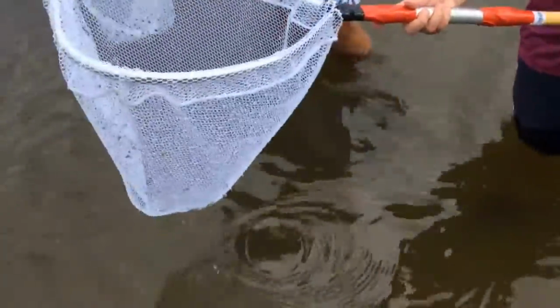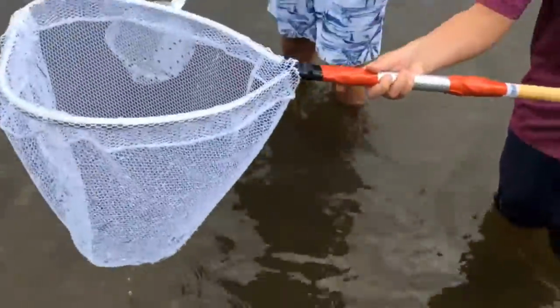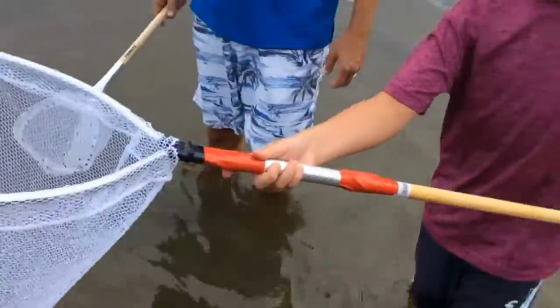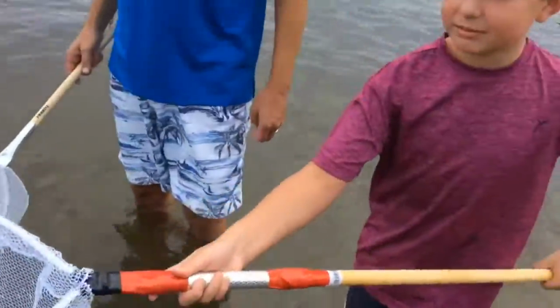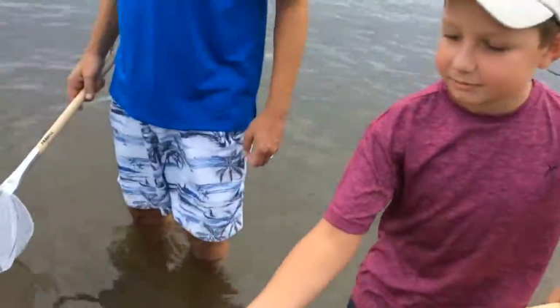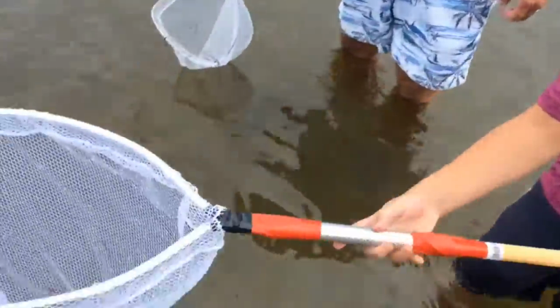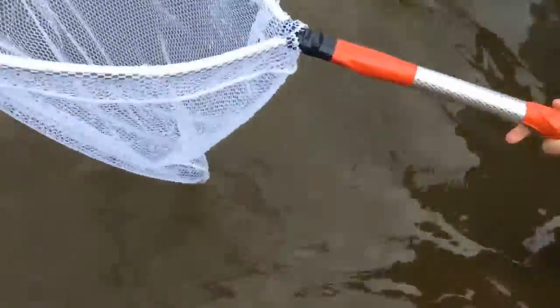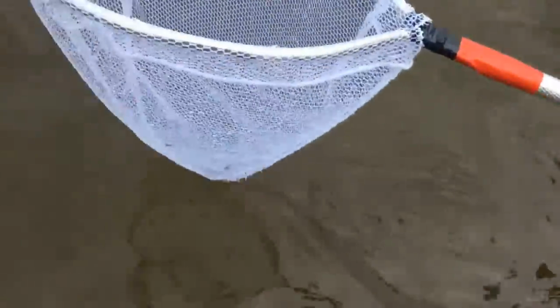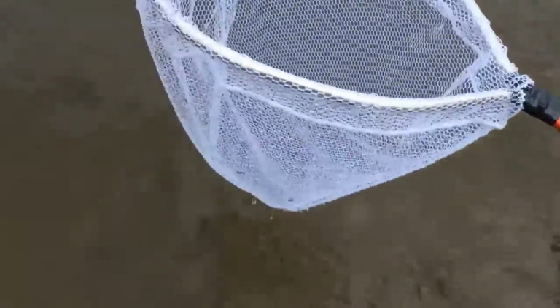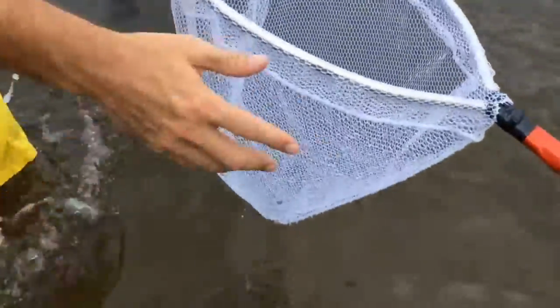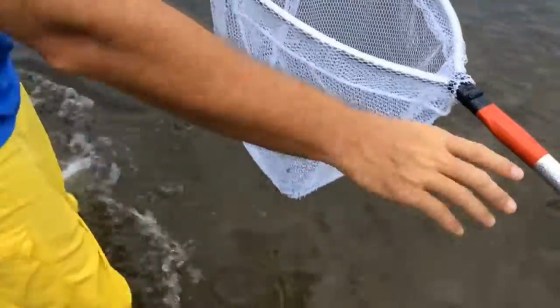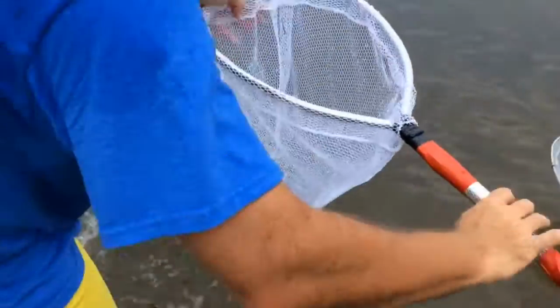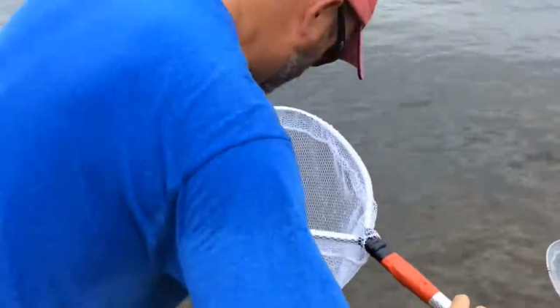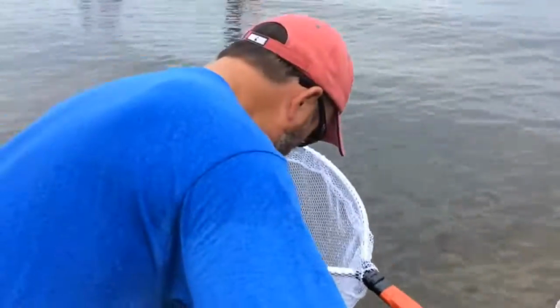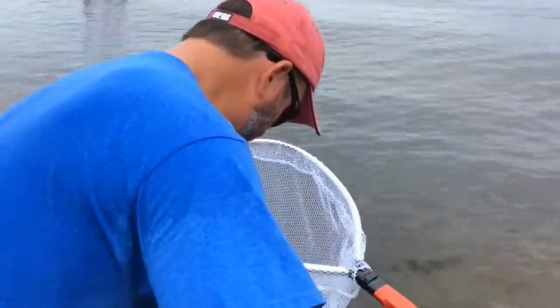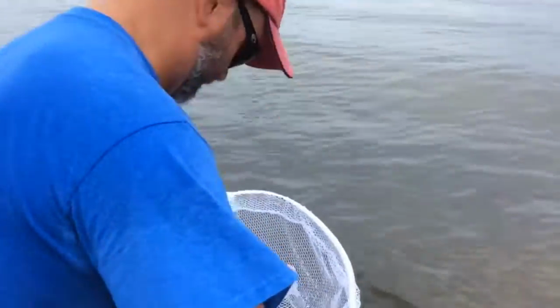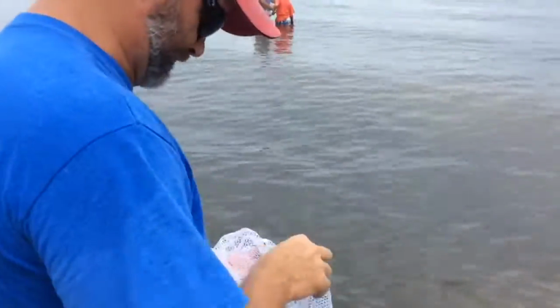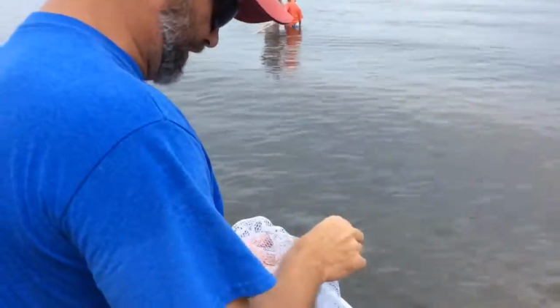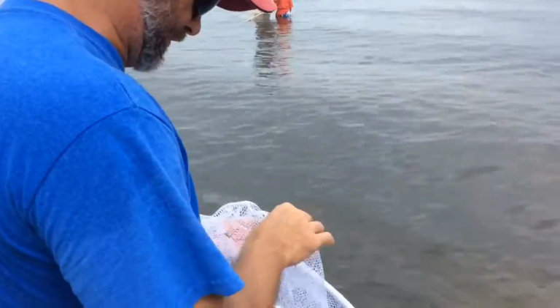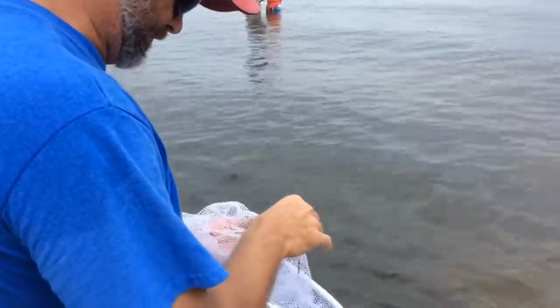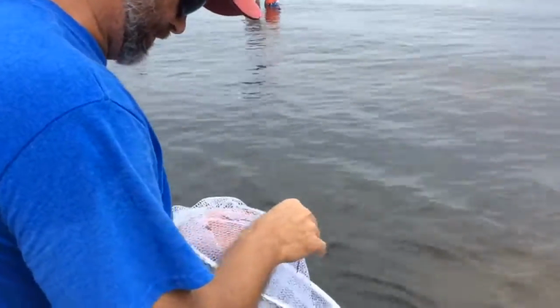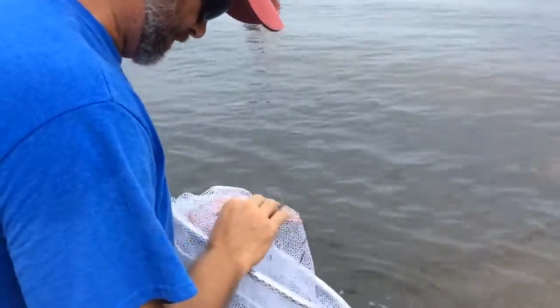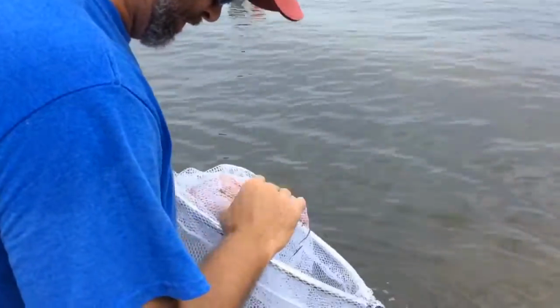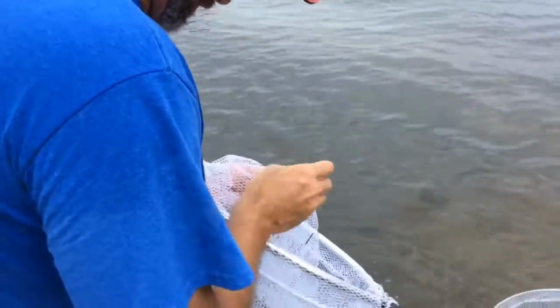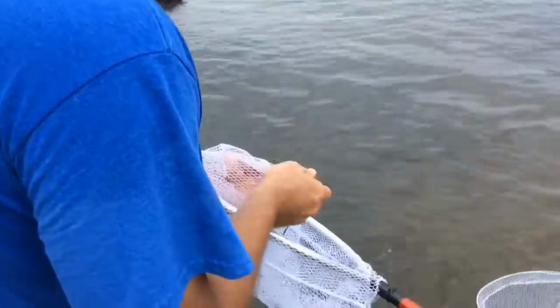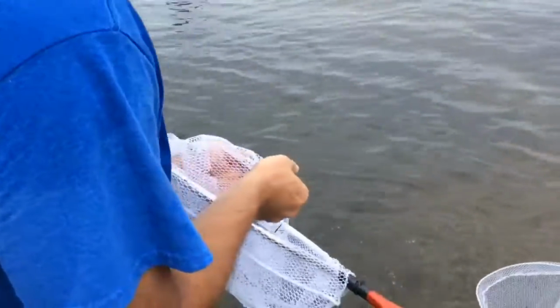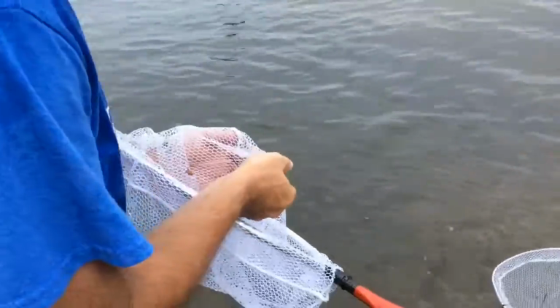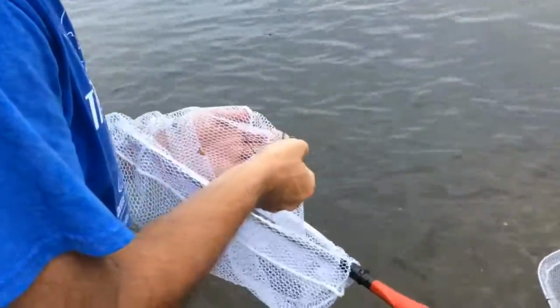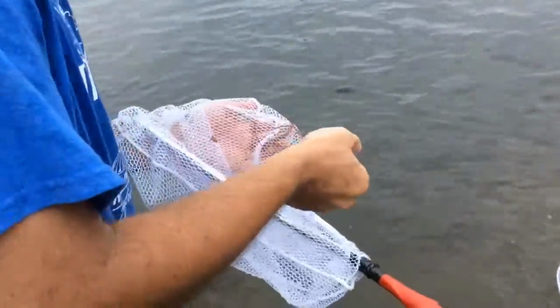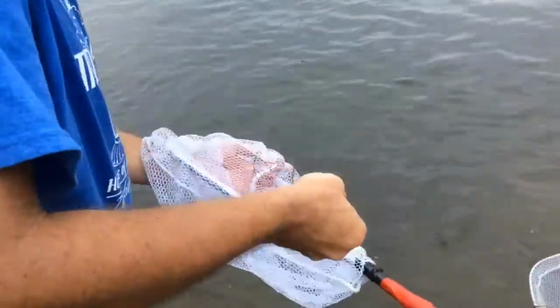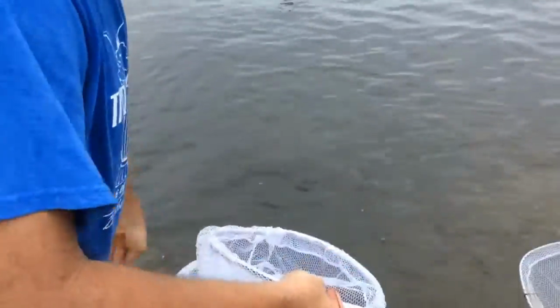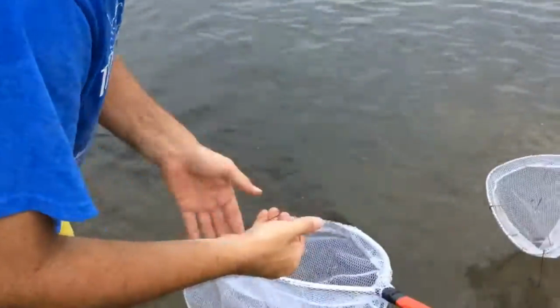I caught something, I think. Let me show you how to do it. This thing looks like a crab. He's a flounder. Cool.